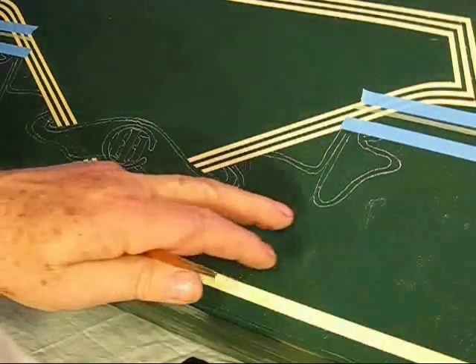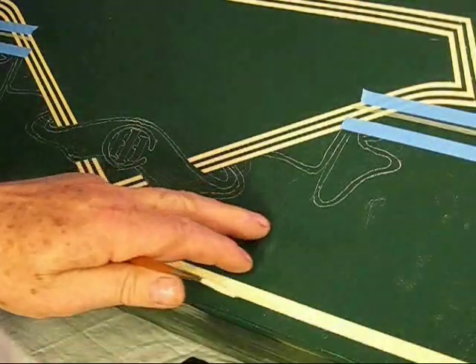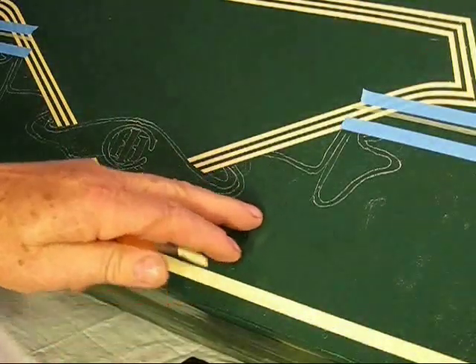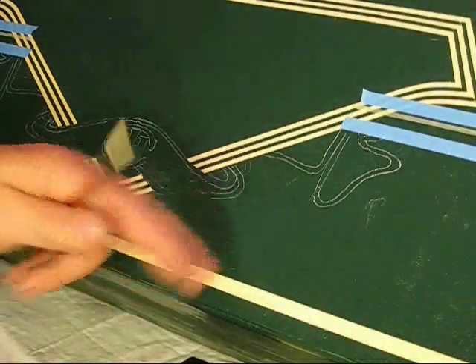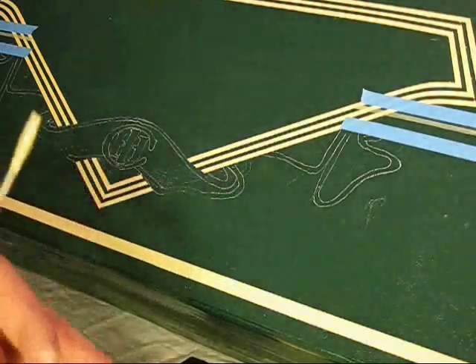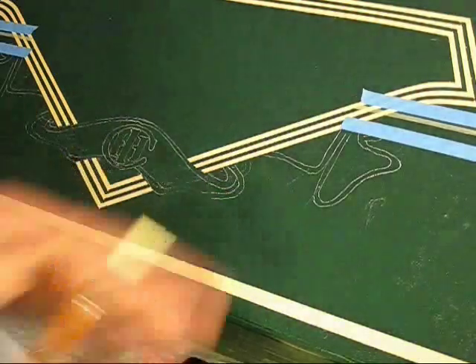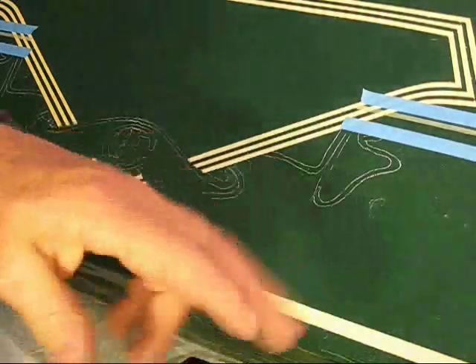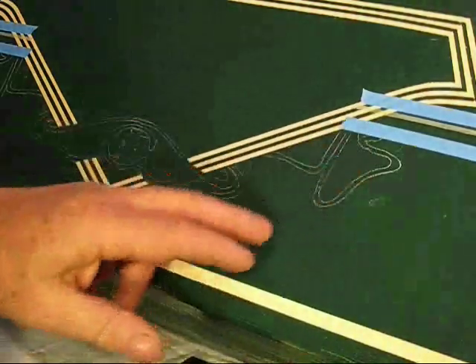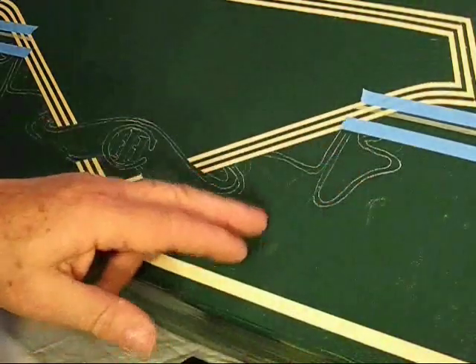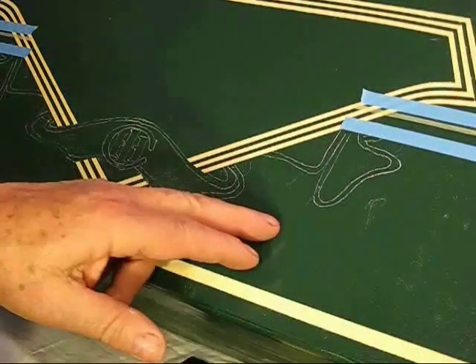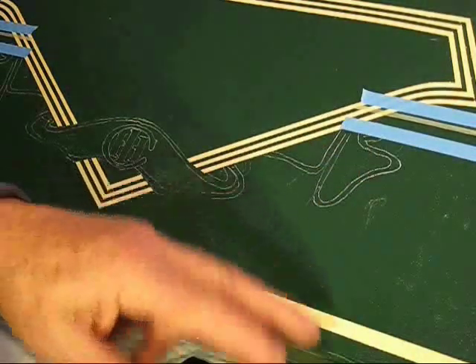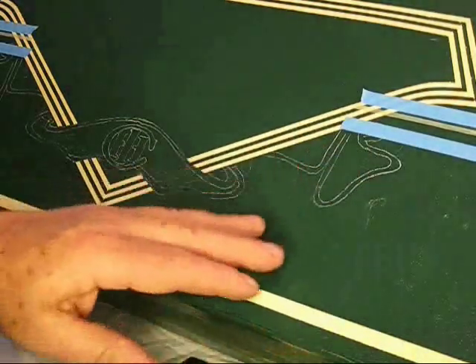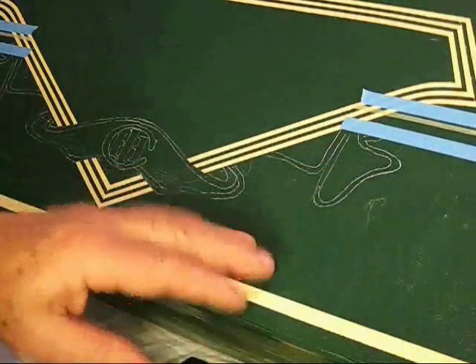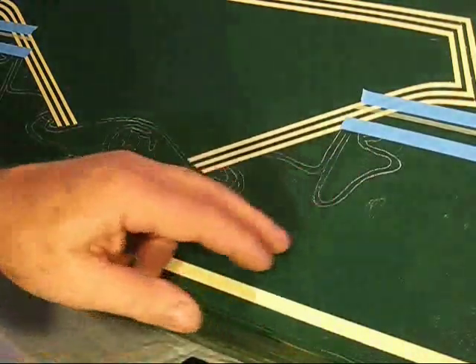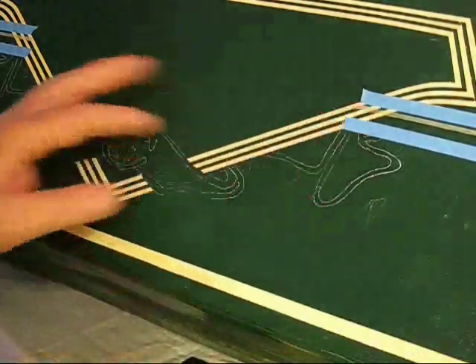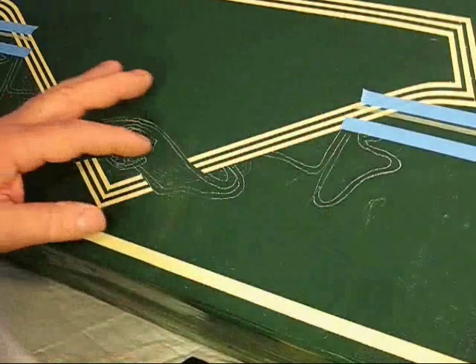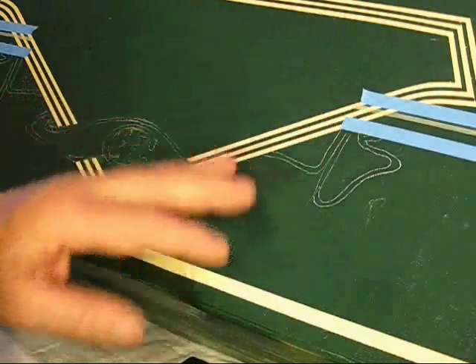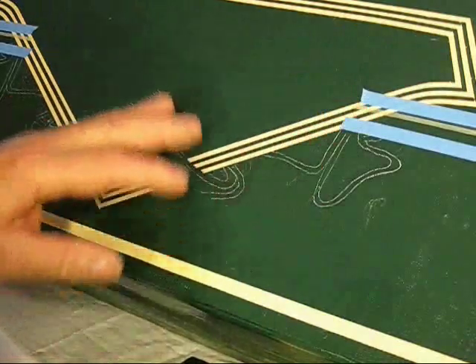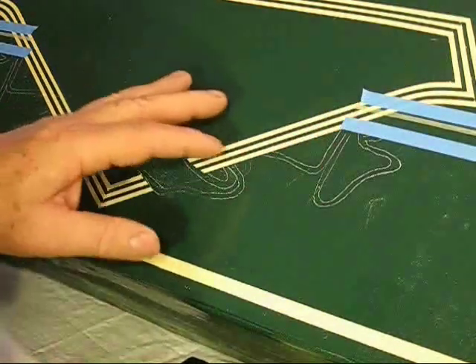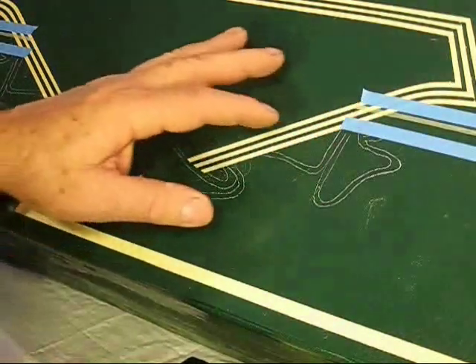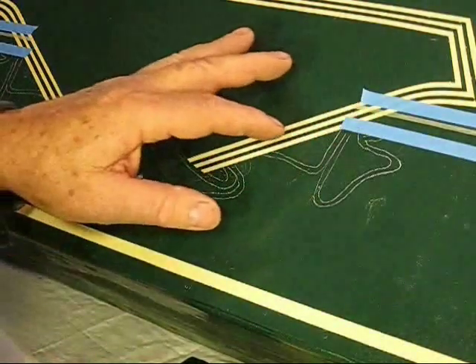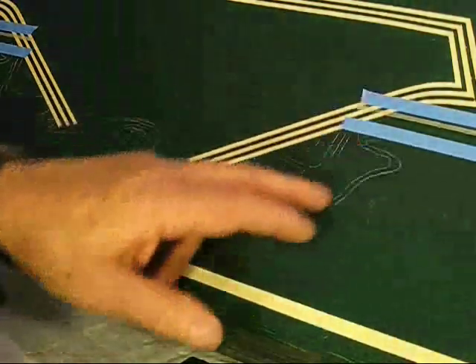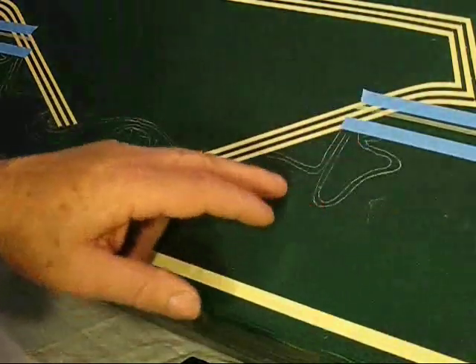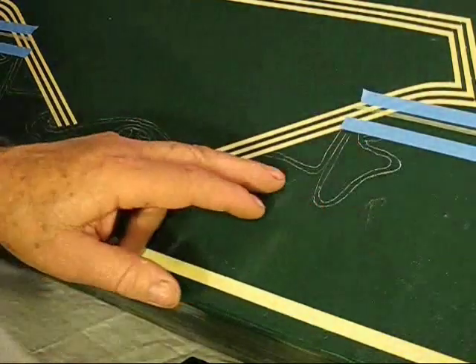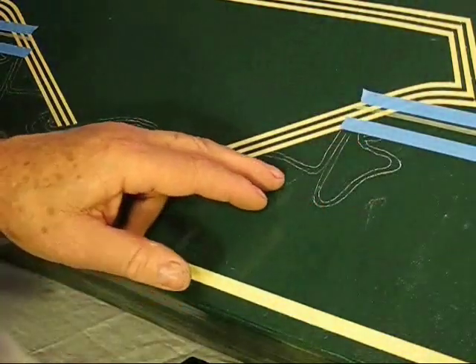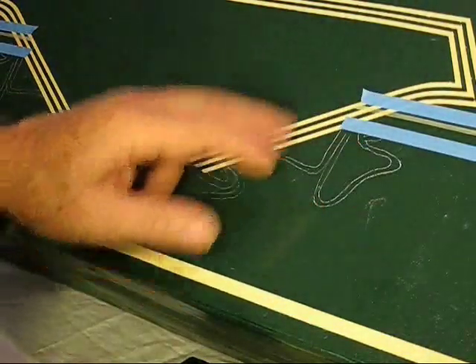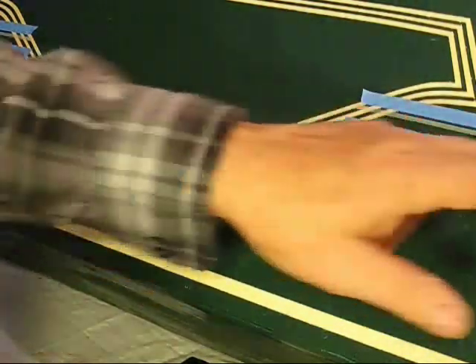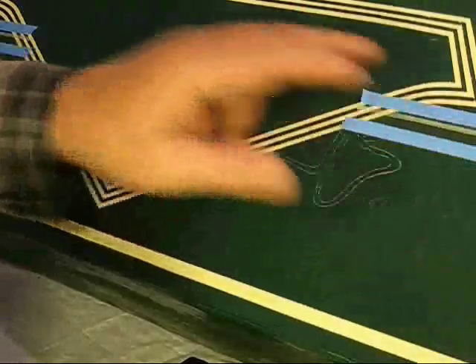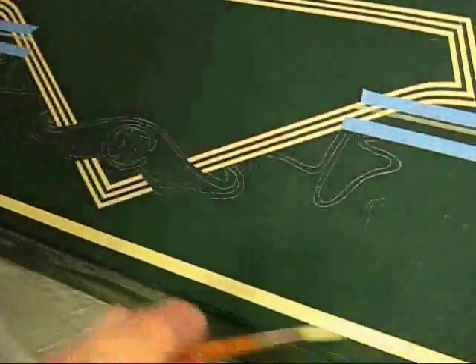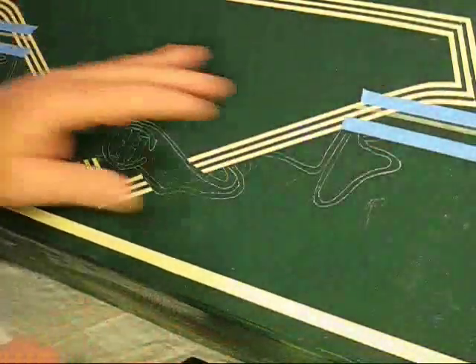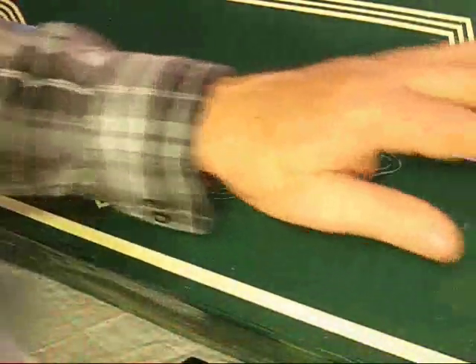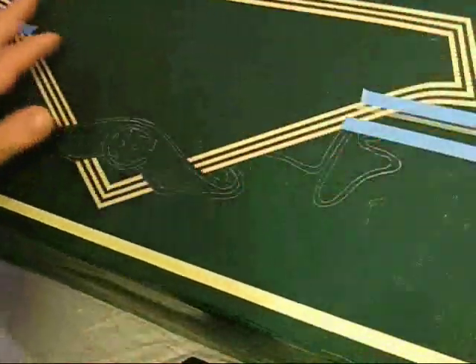It's actually a grease pencil. You can write on glass with it. They come in all different colors. I laid this out a little bit heavy for the camera, and I did lay out some straight lines — I want these to be straight.